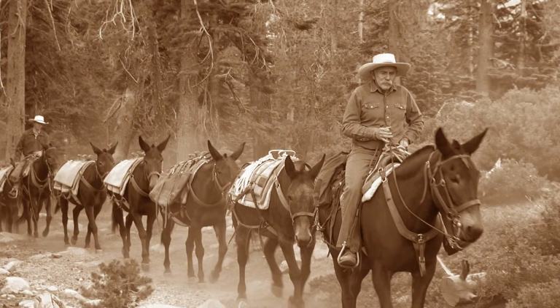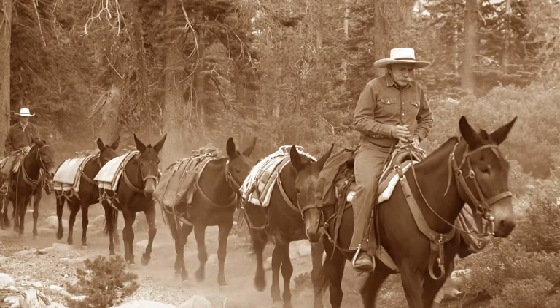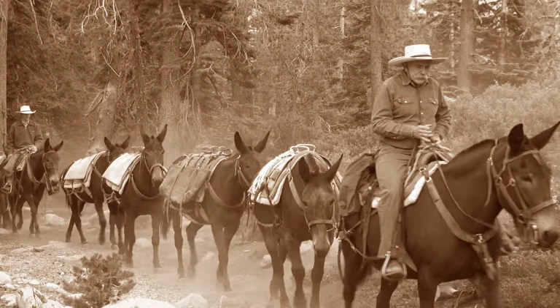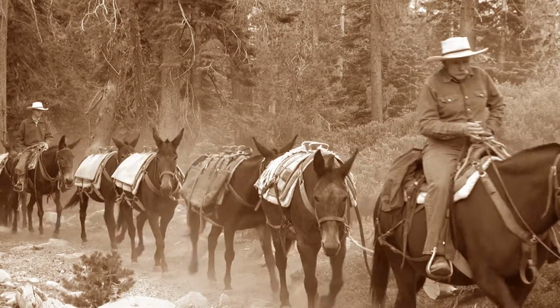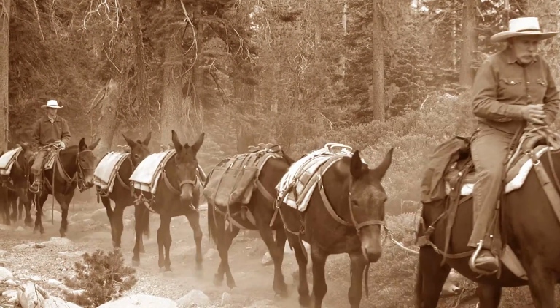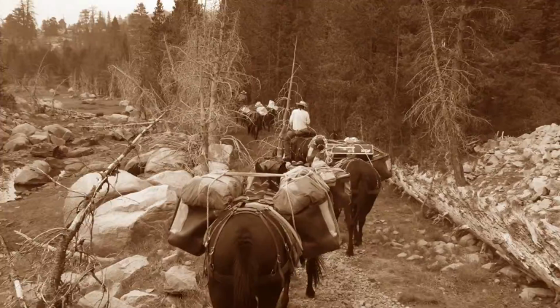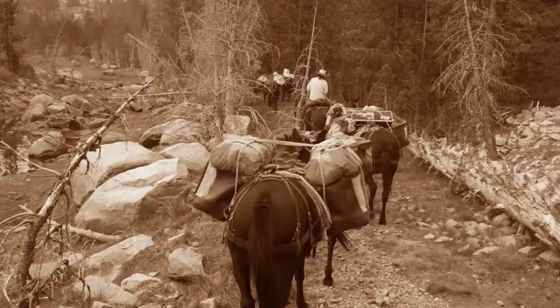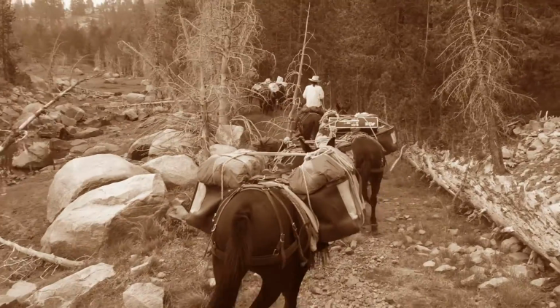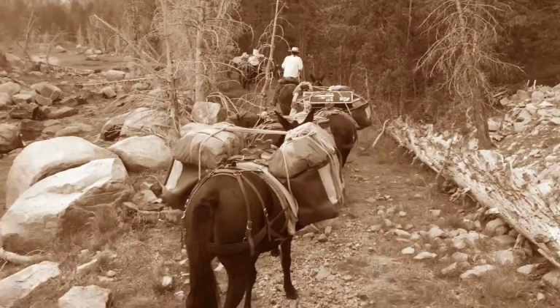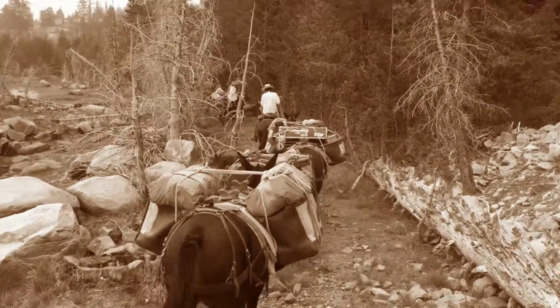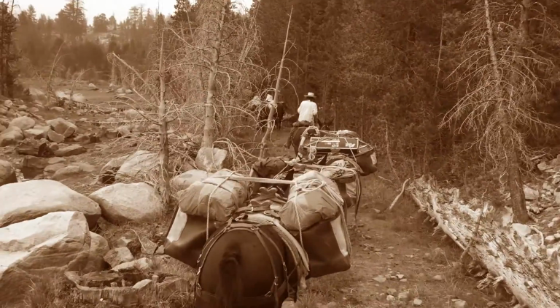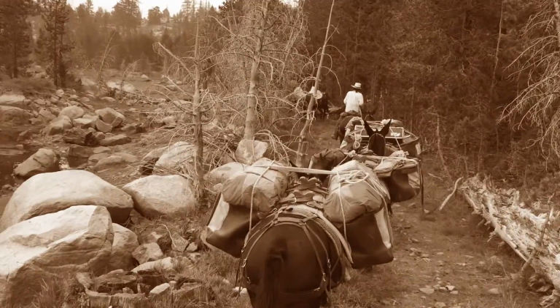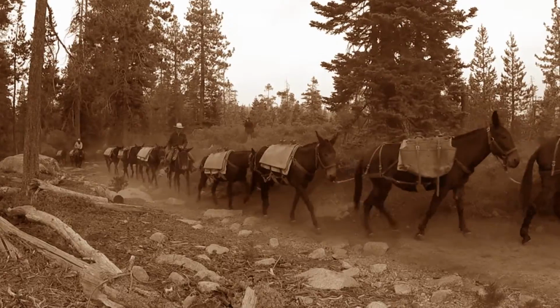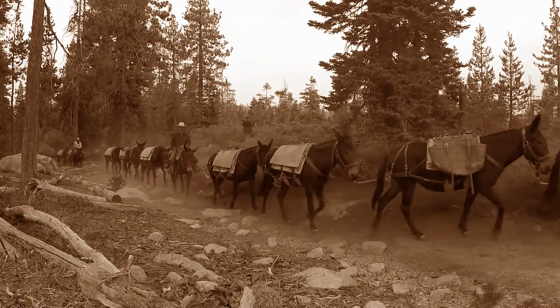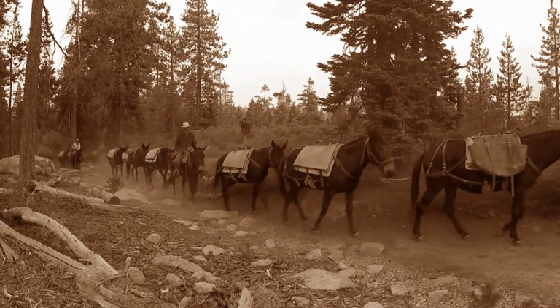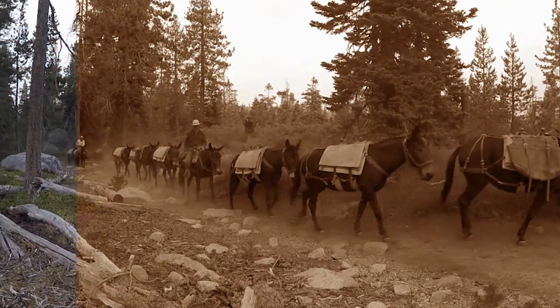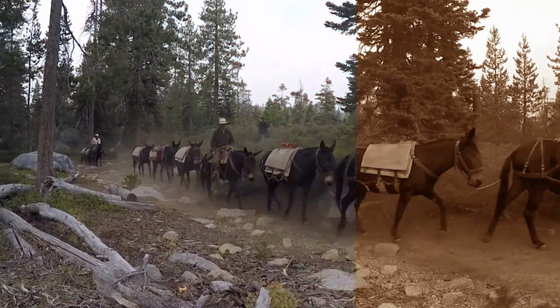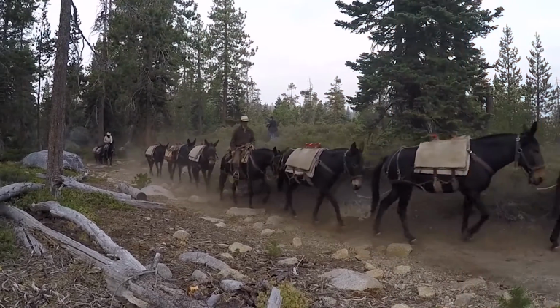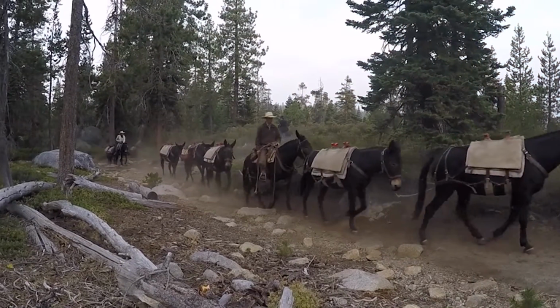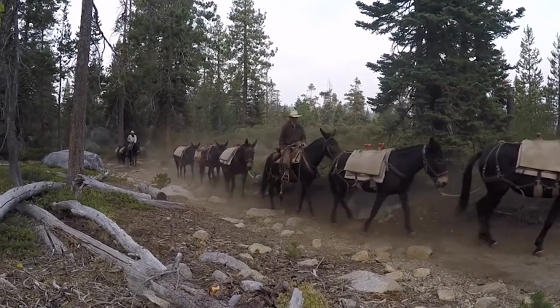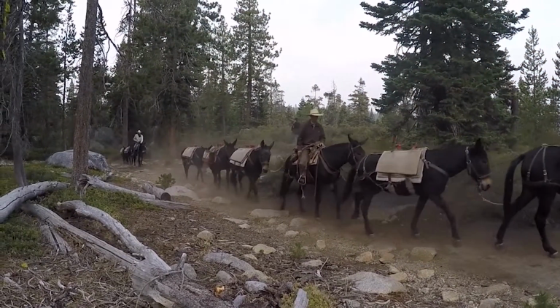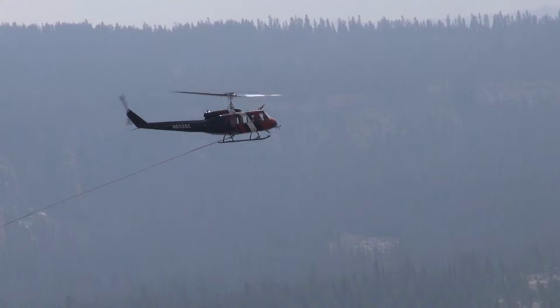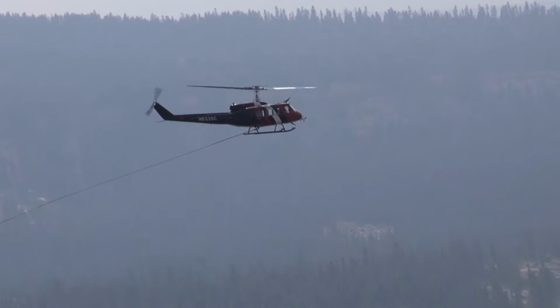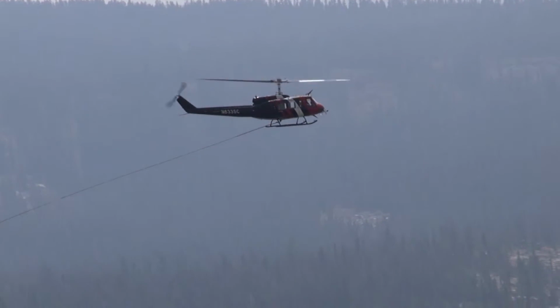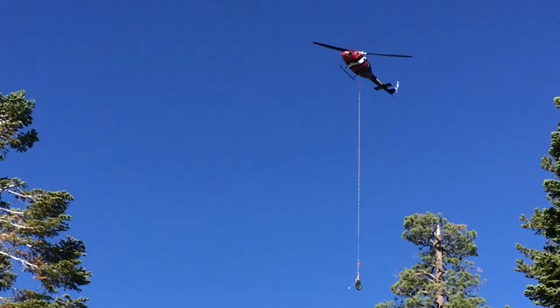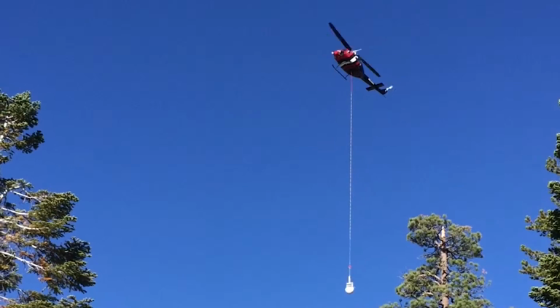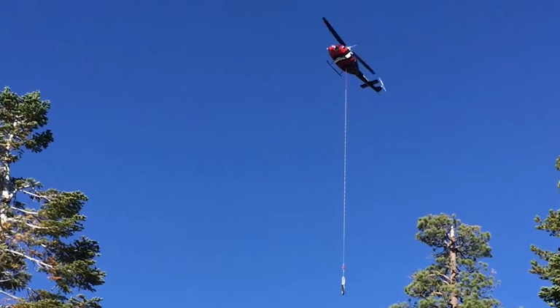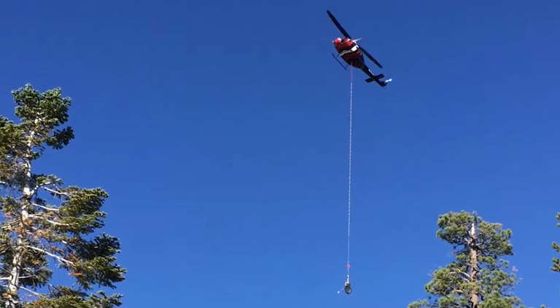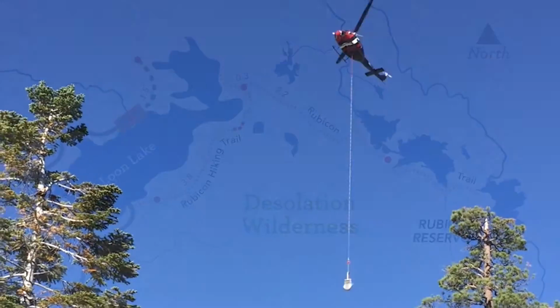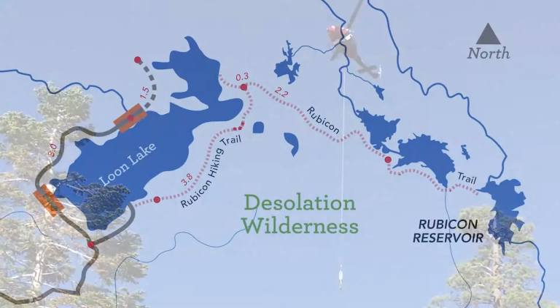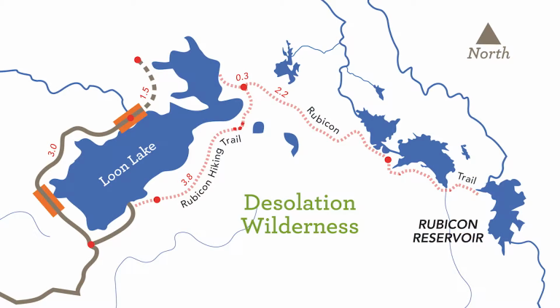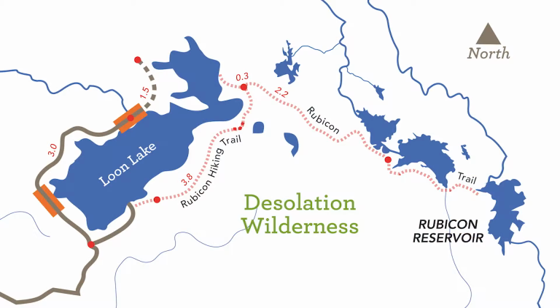In September 2015, it looked as though SMUD had stepped back in time to the Old West. In reality, we employed a mix of old-school and modern technology for a one-of-a-kind project in the Desolation Wilderness.